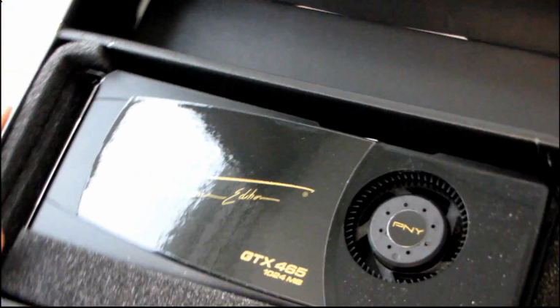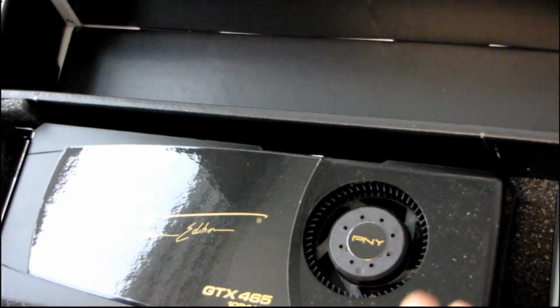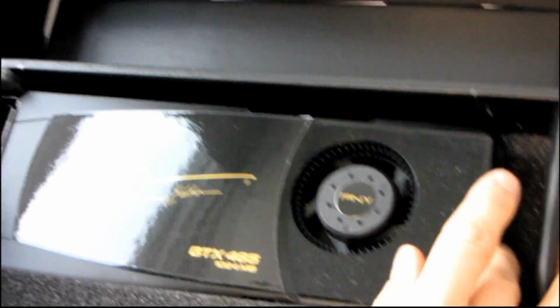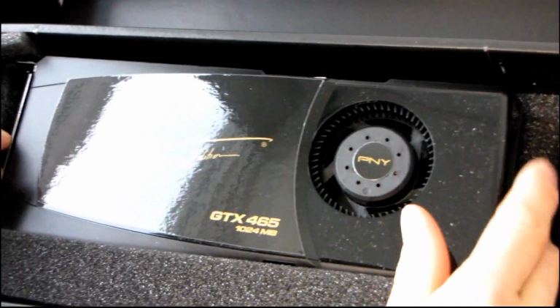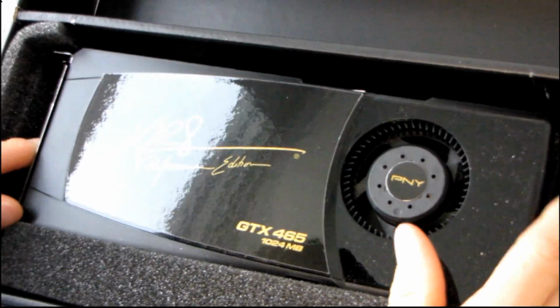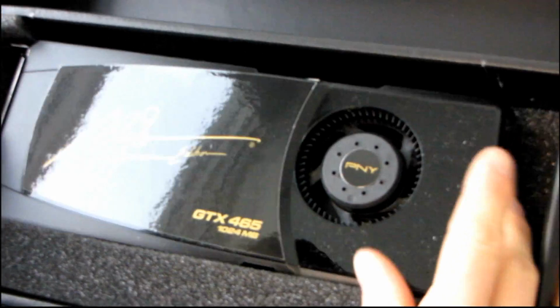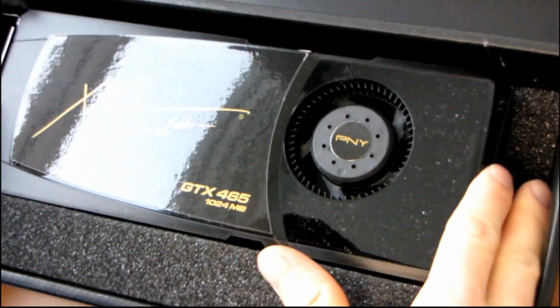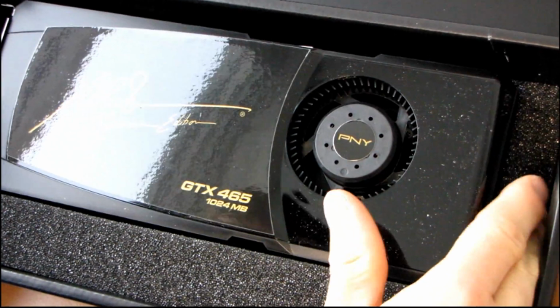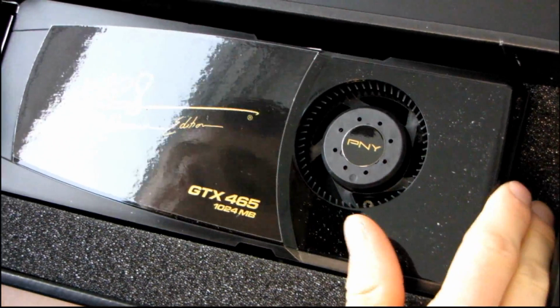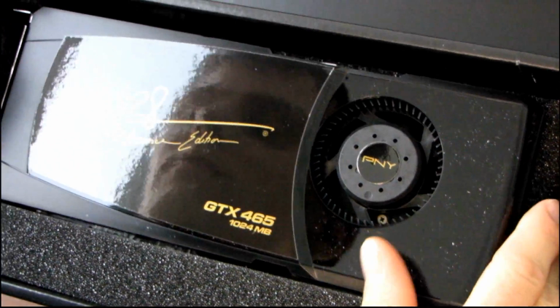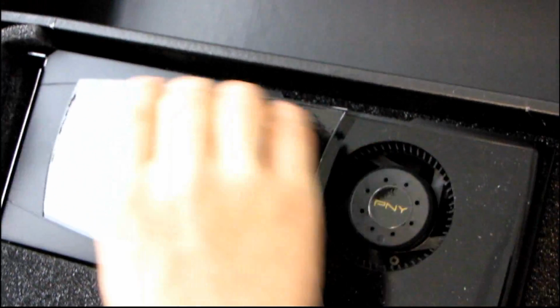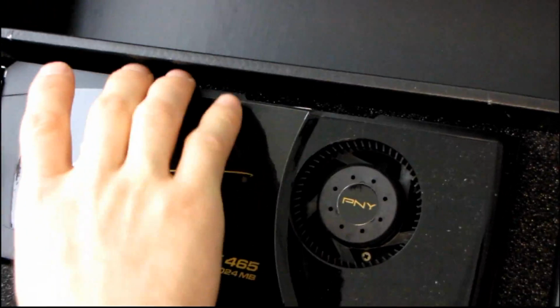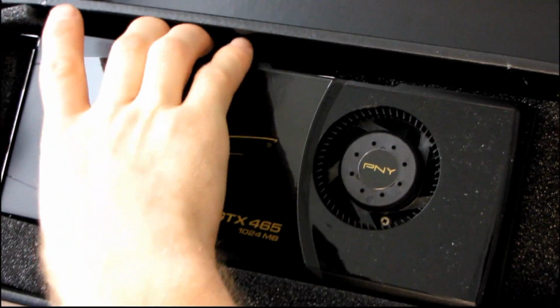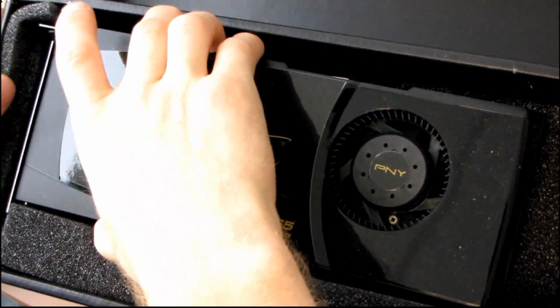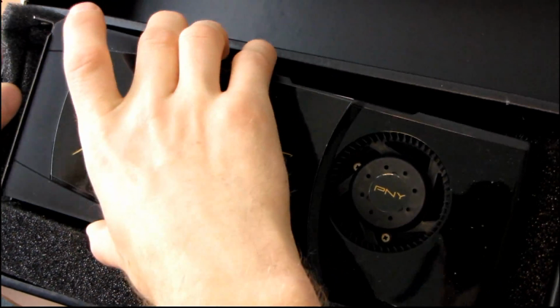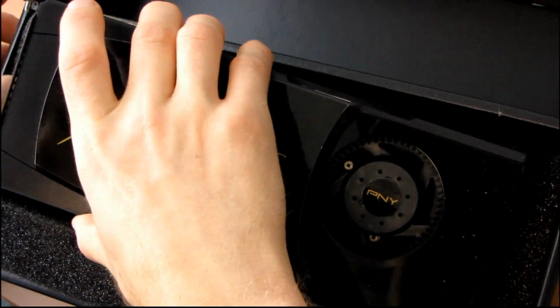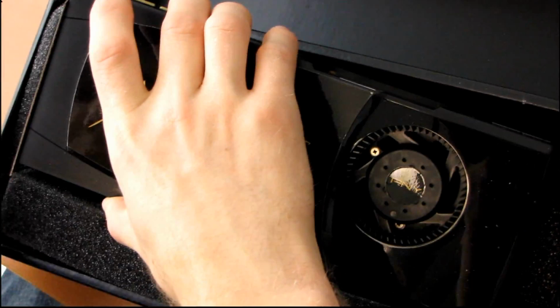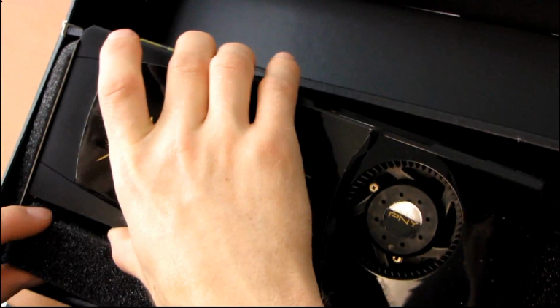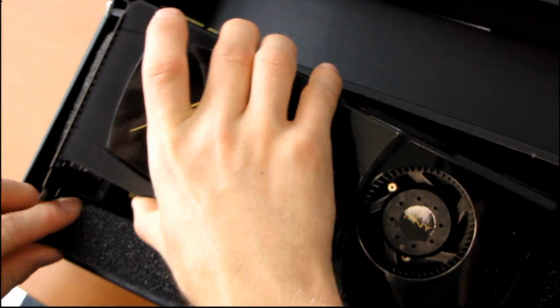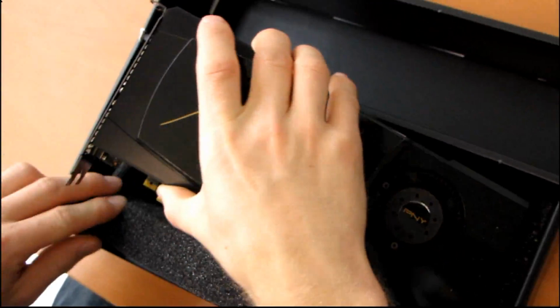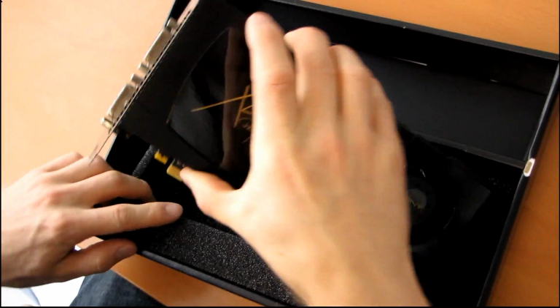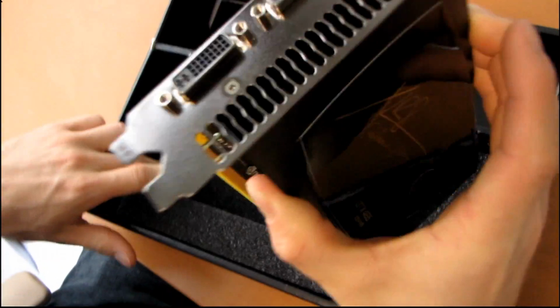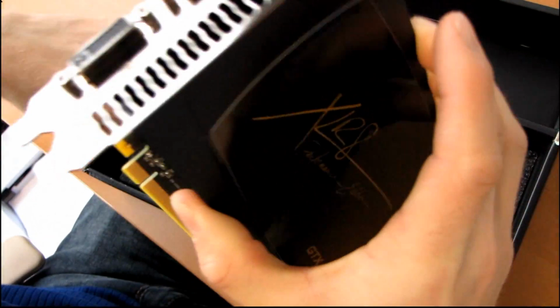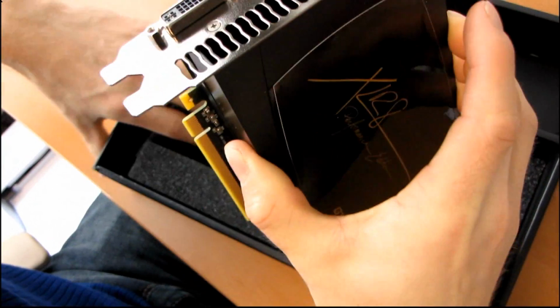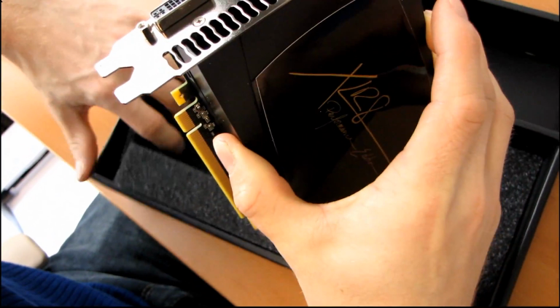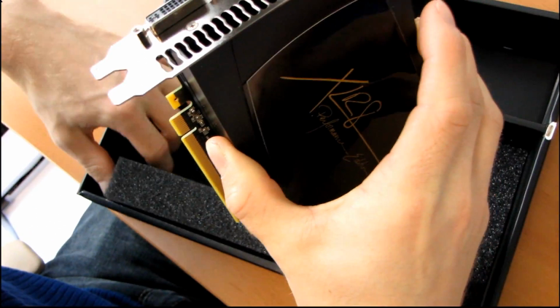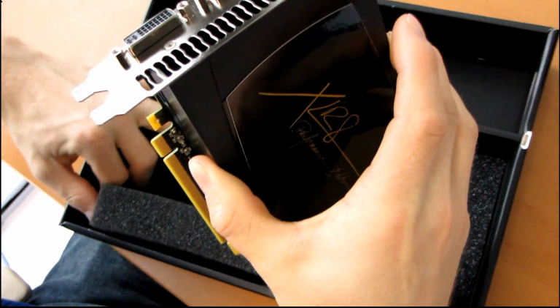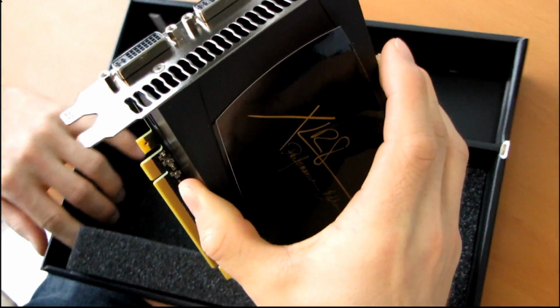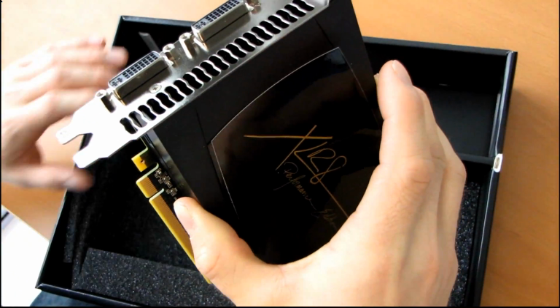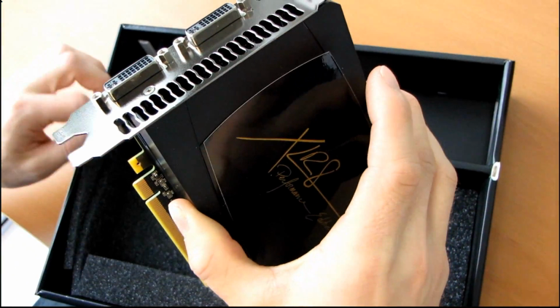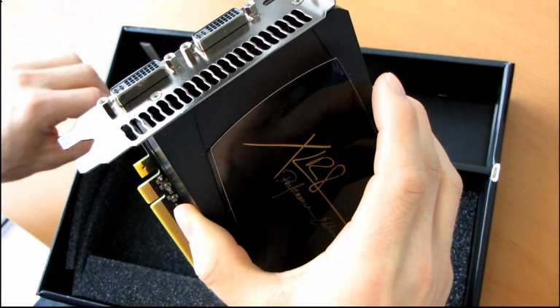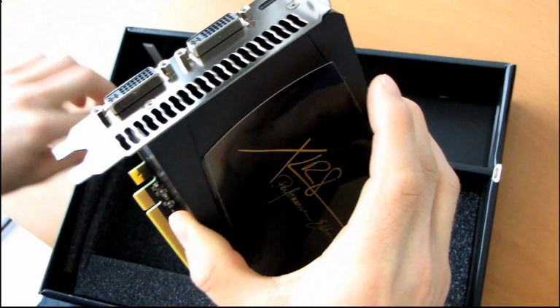The way it's packed is just in little foam pieces — it's sturdy enough, although not exceptional. This was a quick-to-market card, so you don't expect full custom packaging for it.